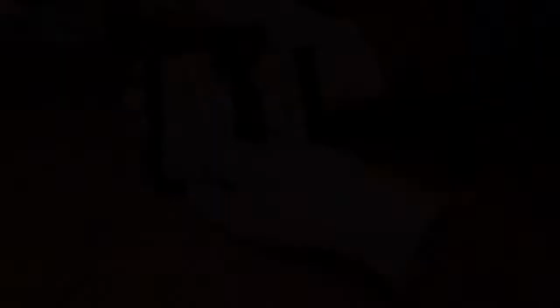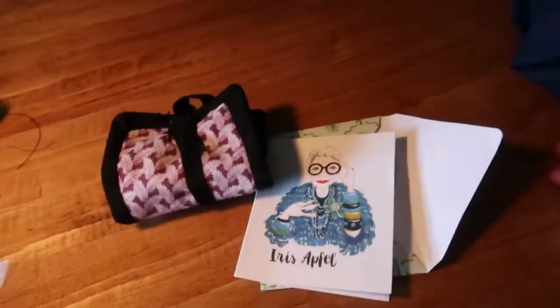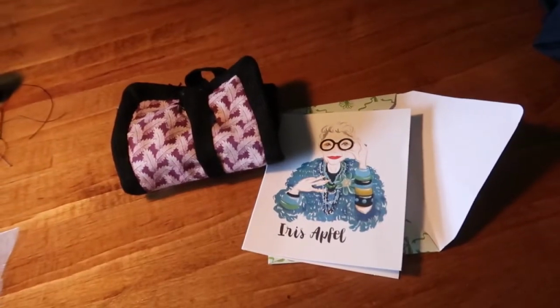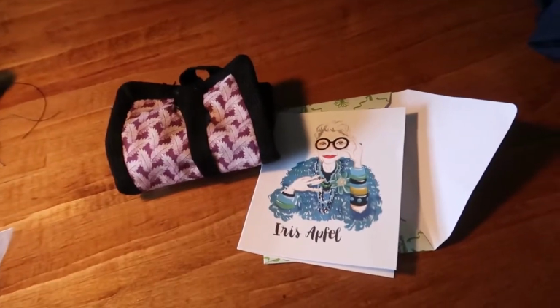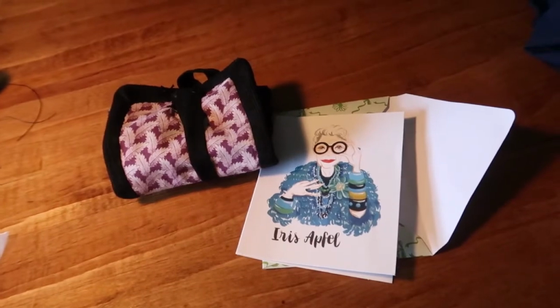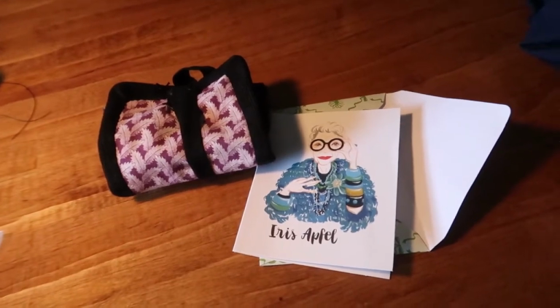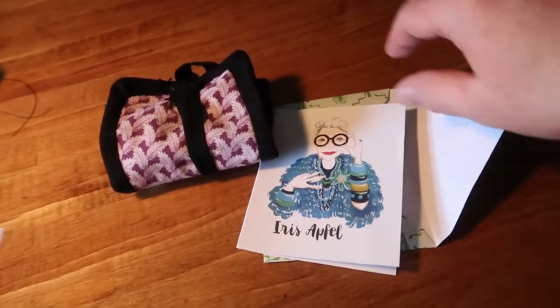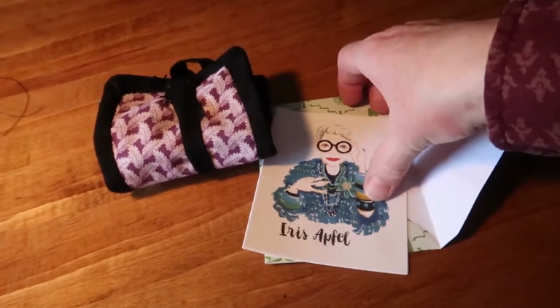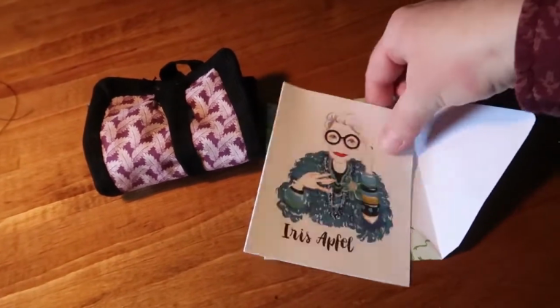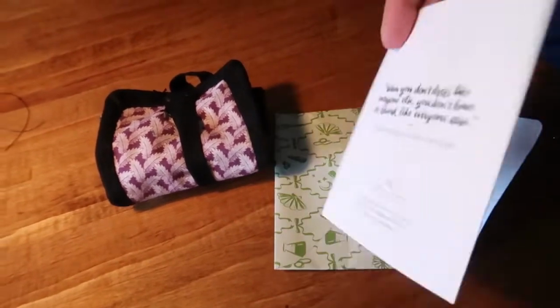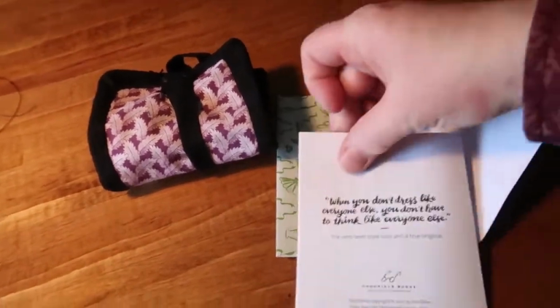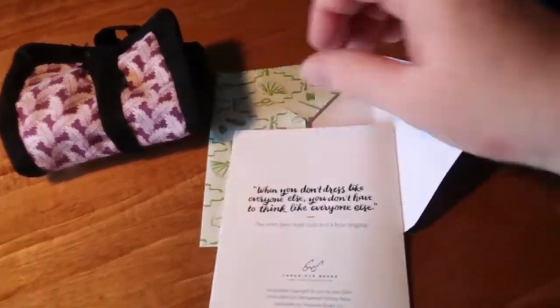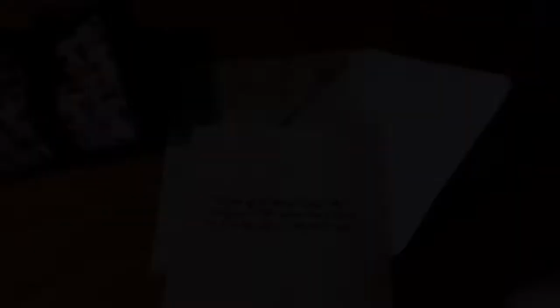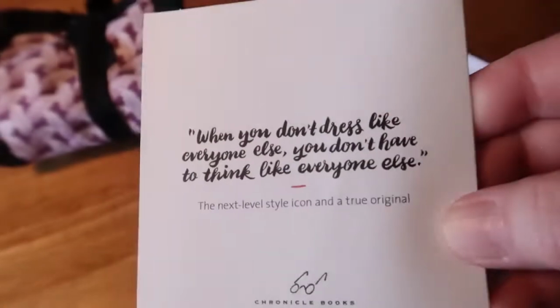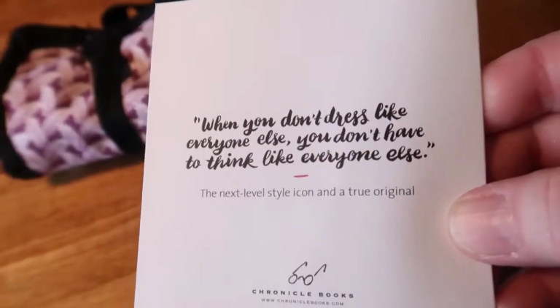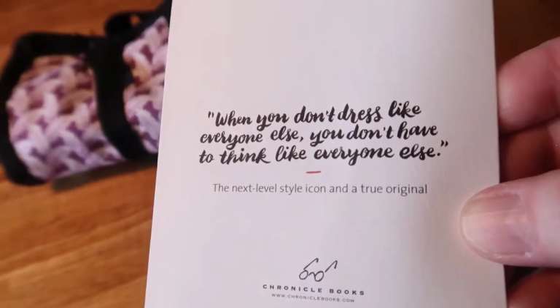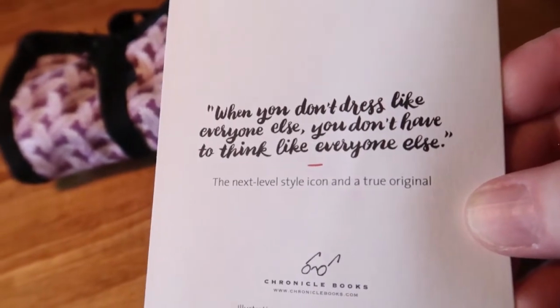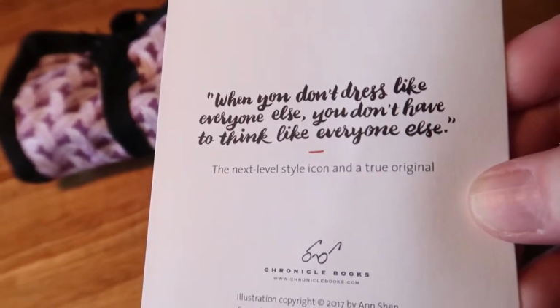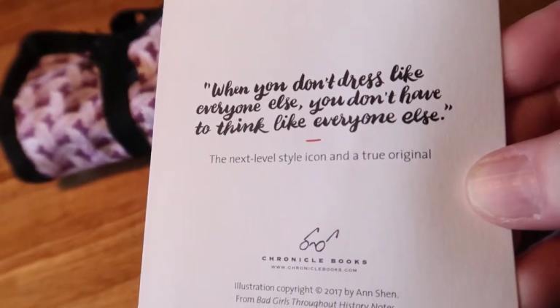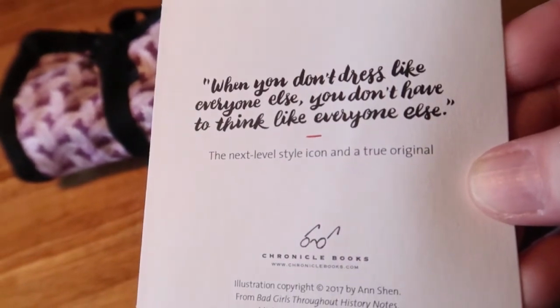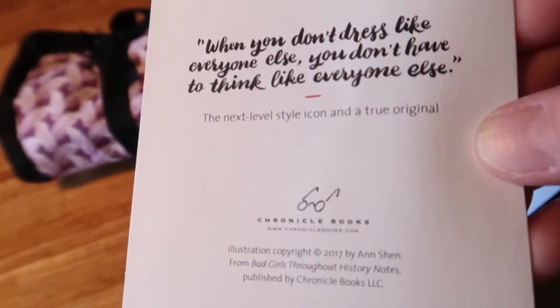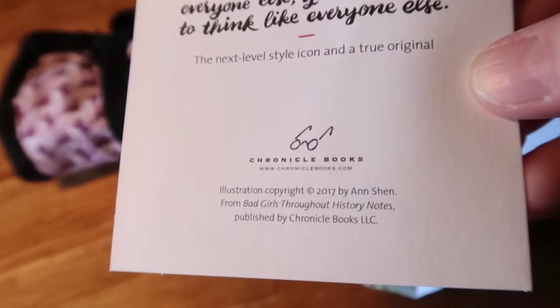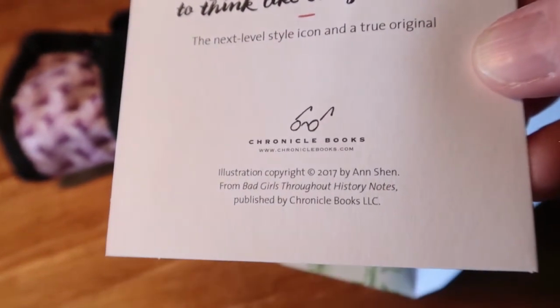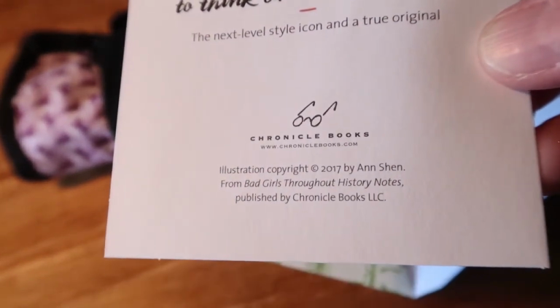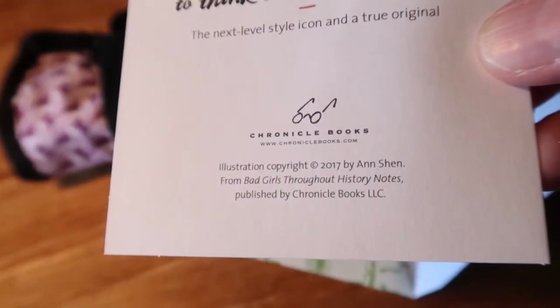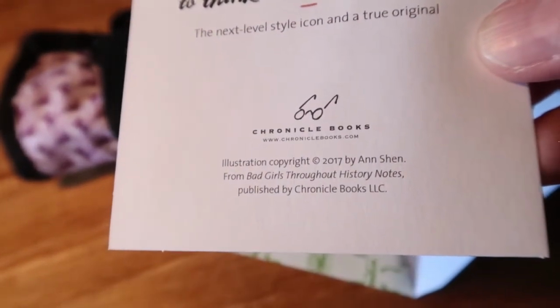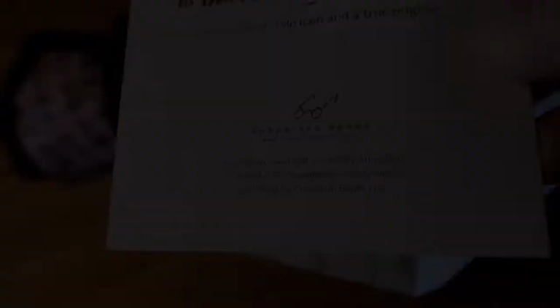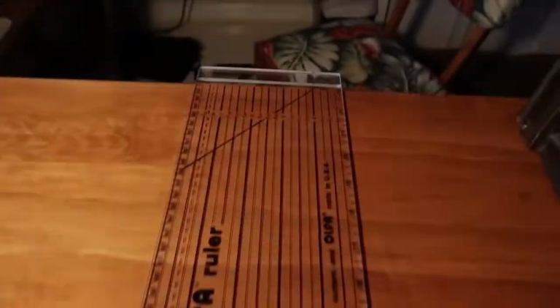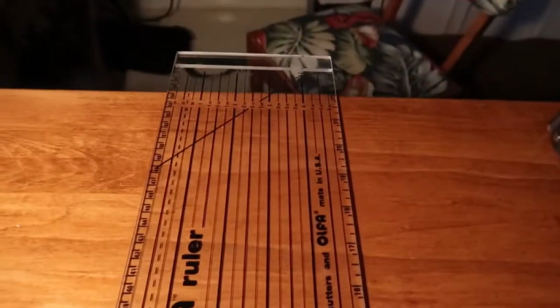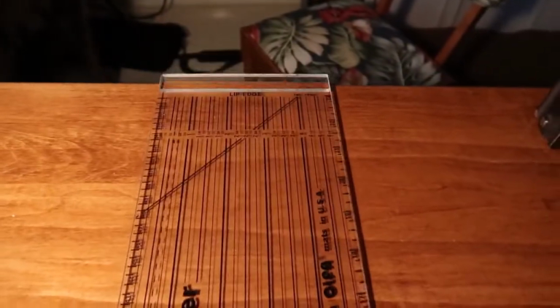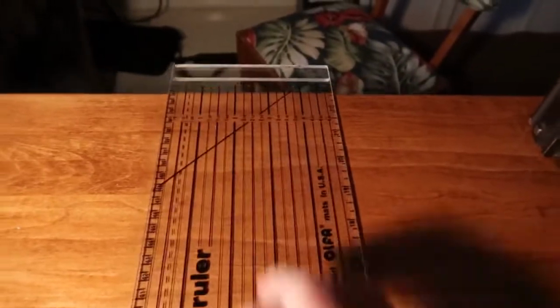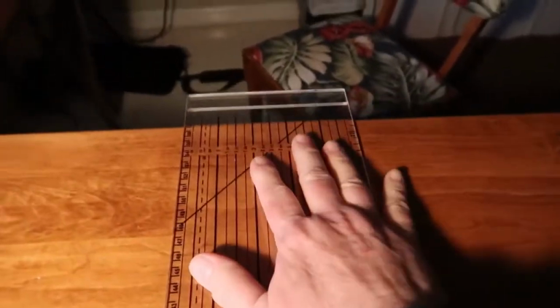And this is the card that Abby sent me. I love this quote: 'When you don't dress like everyone else, you don't have to think like everyone else.' And it's from Bad Girls Throughout History. I love that.